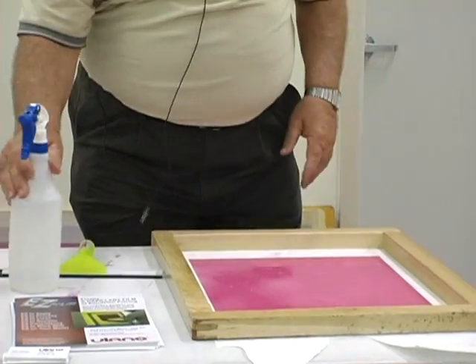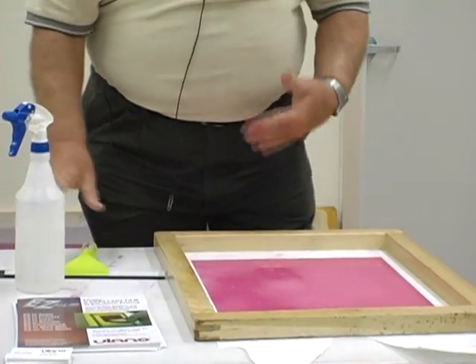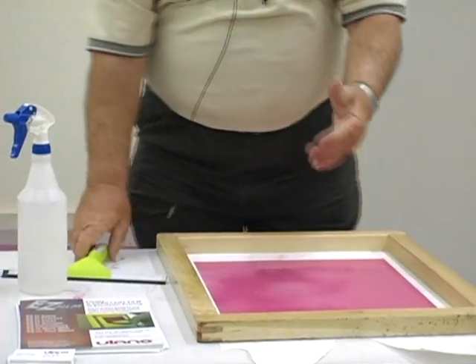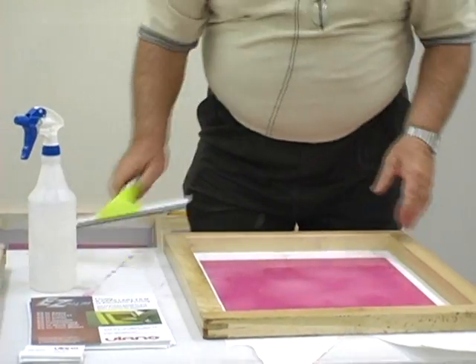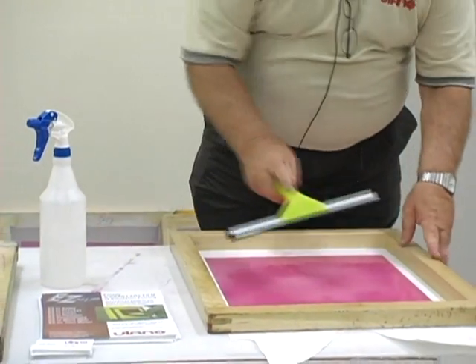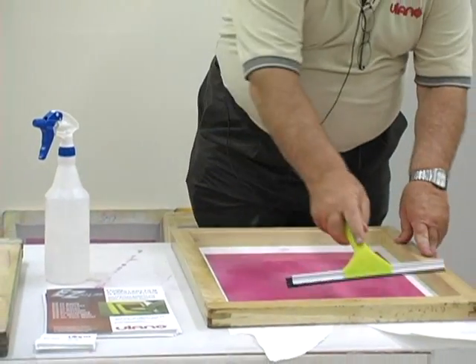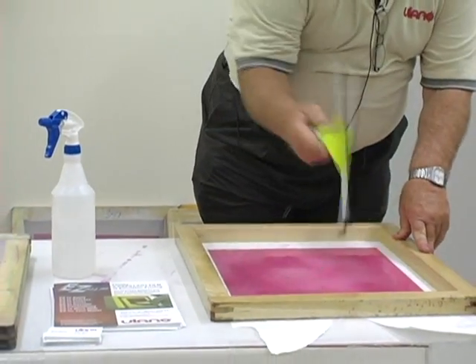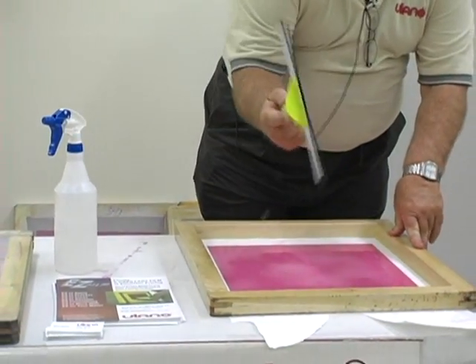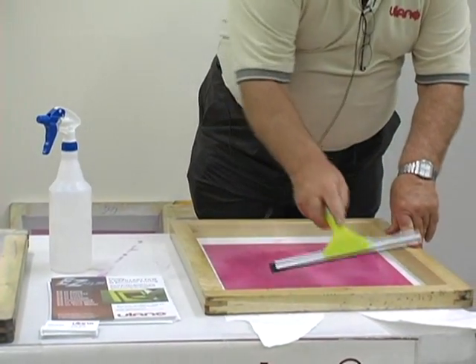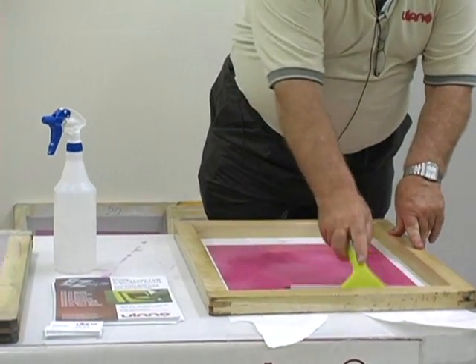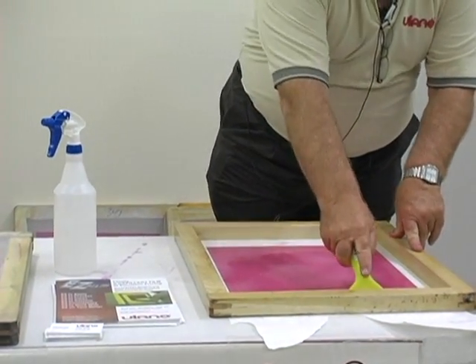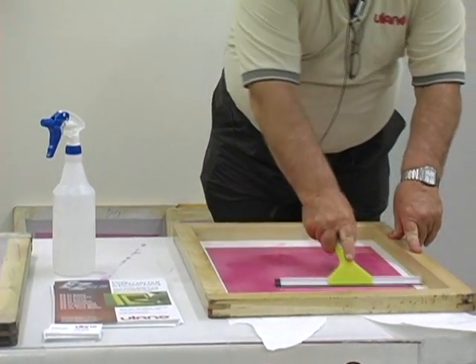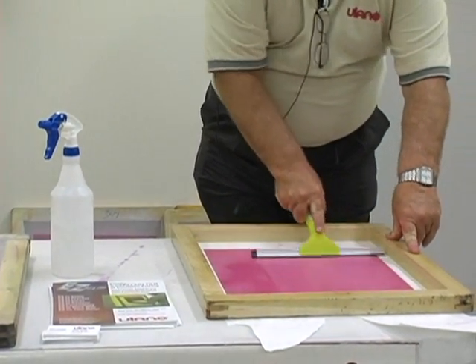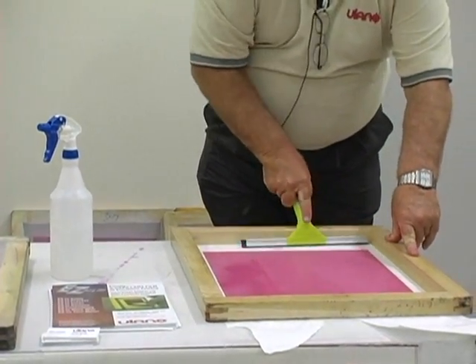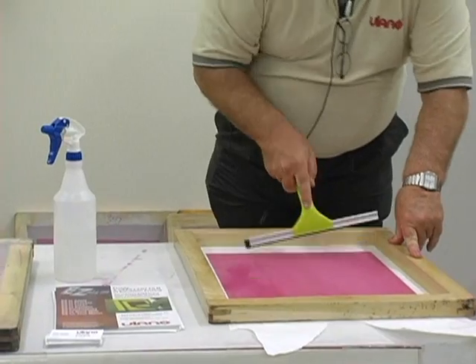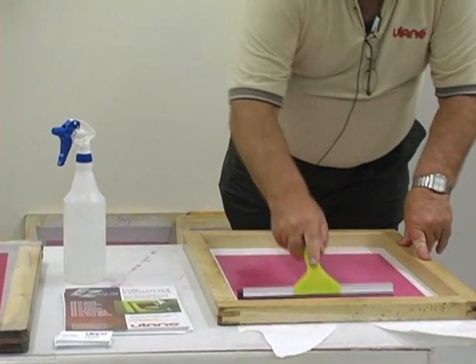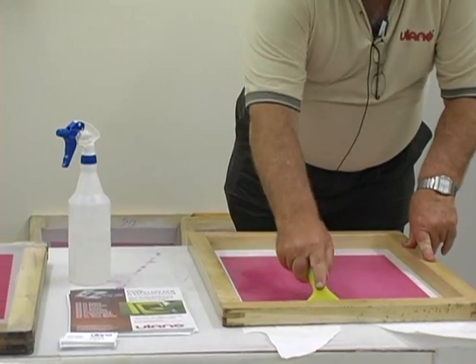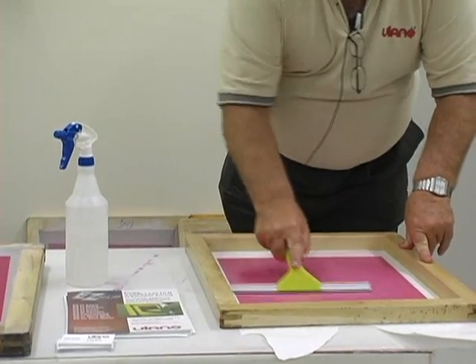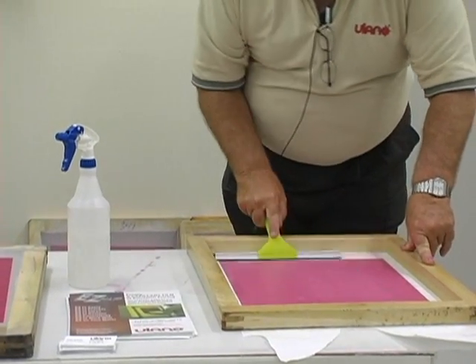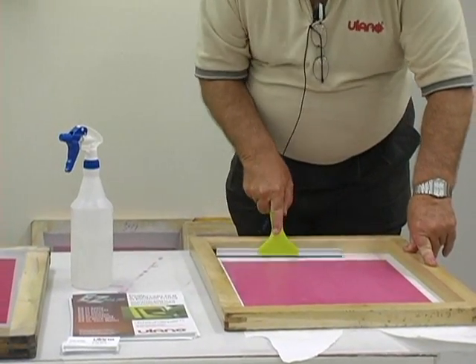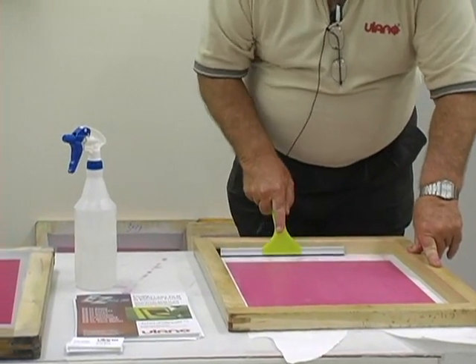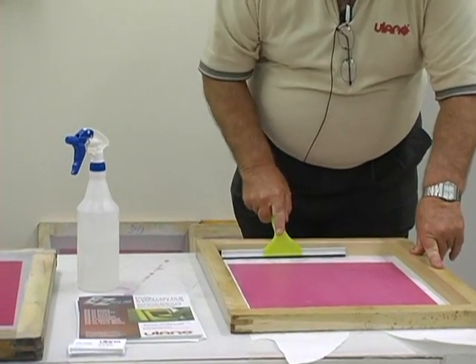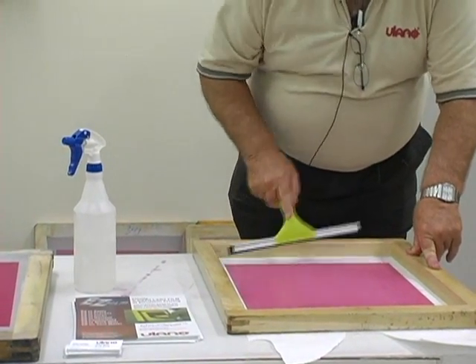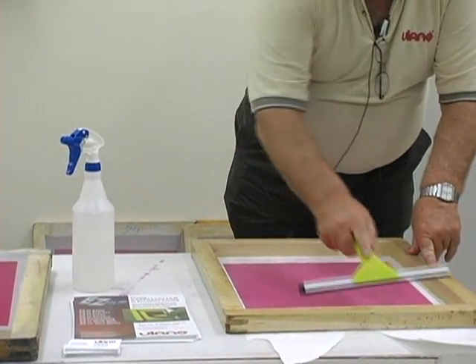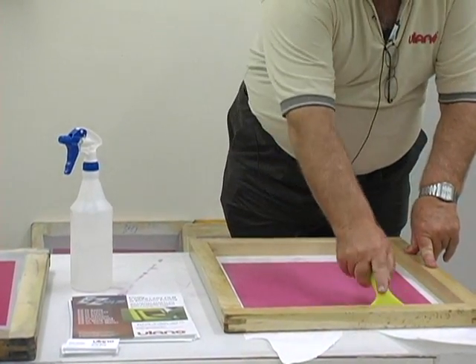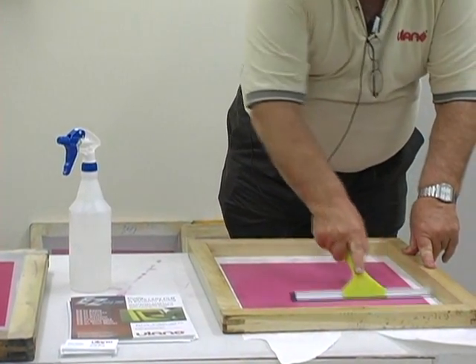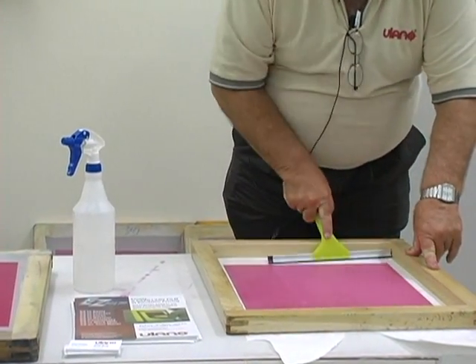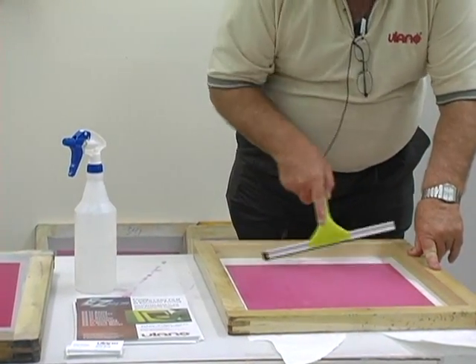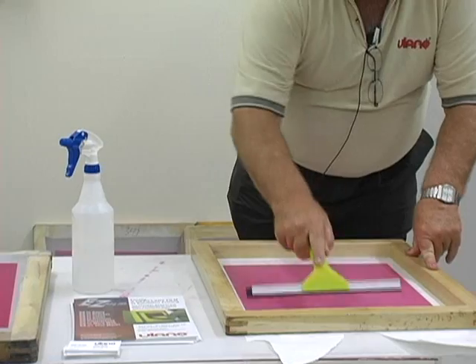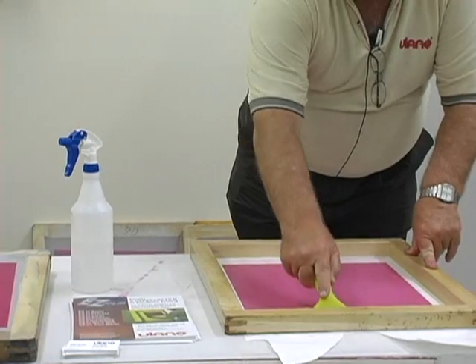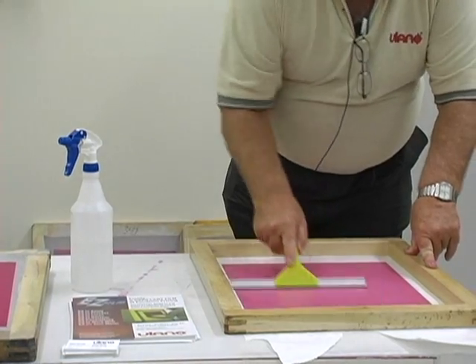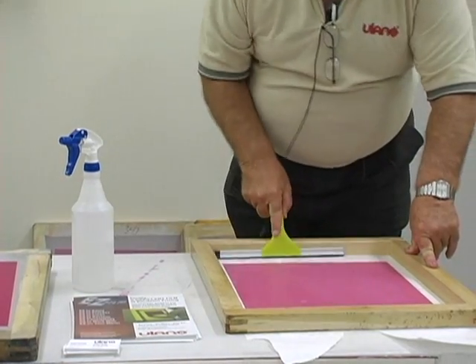Once you've got the entire coverage here, take a squeegee and pull it through with firm pressure to scrape off the excess water. It stops the melting.